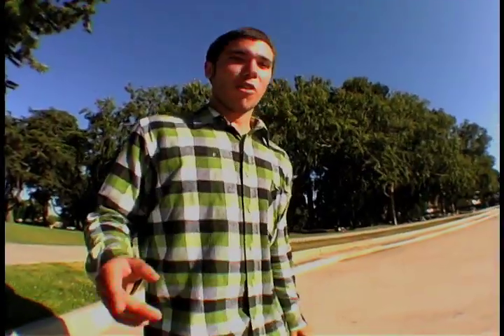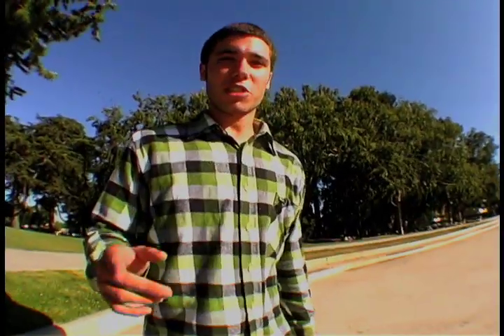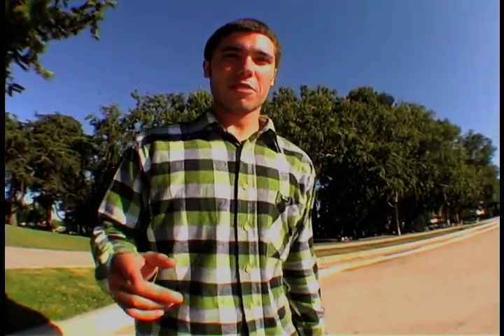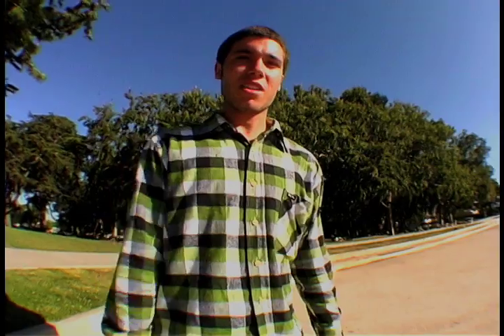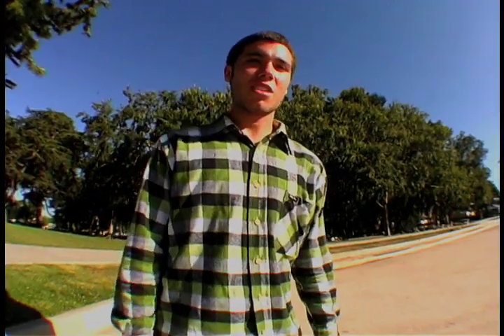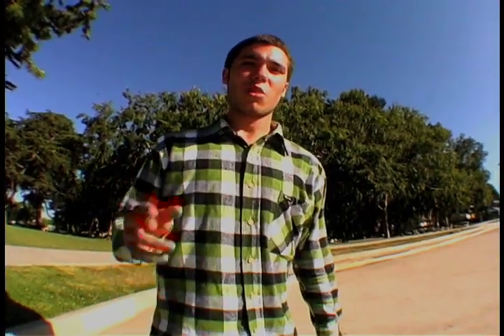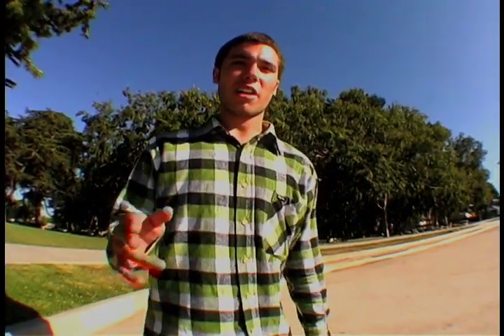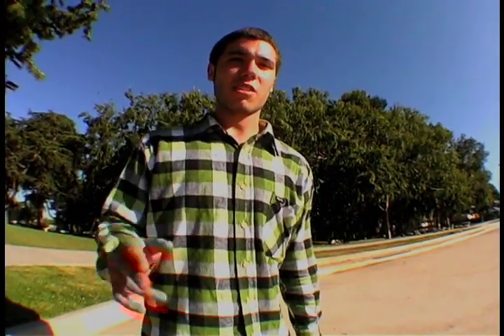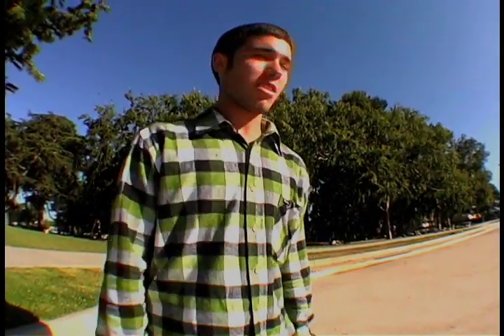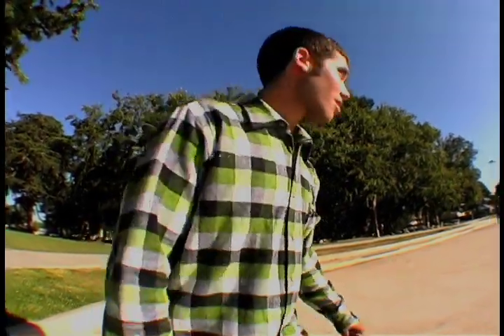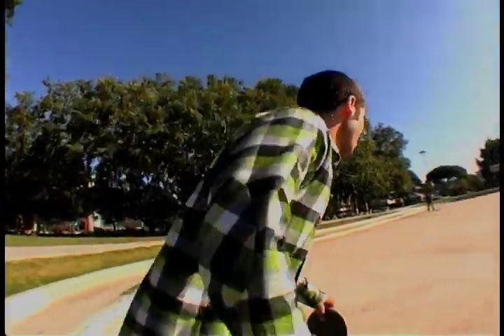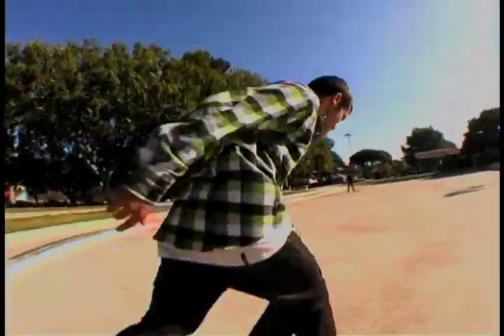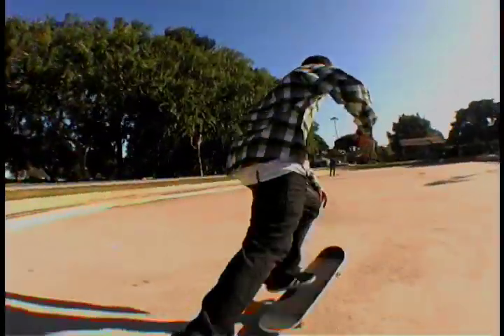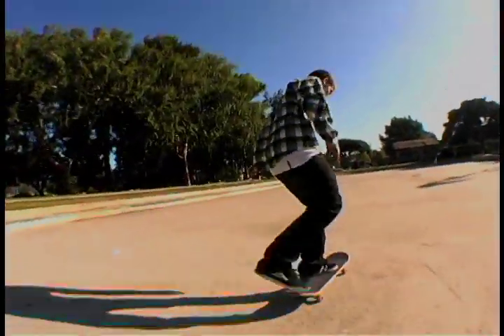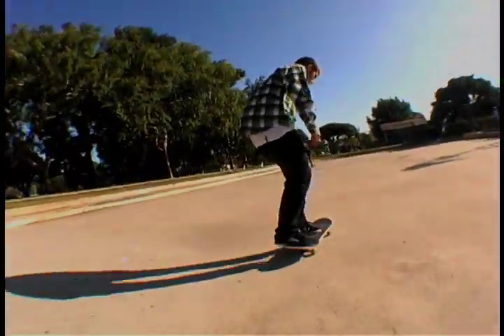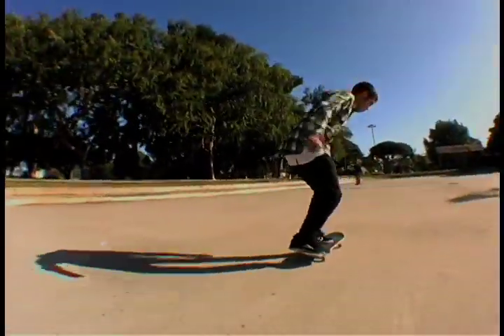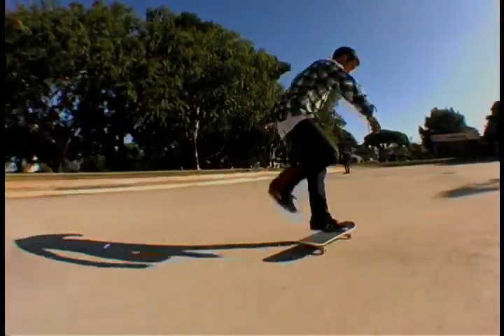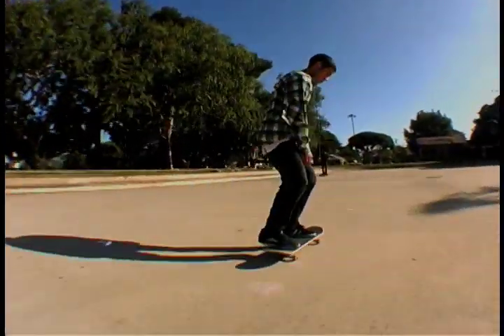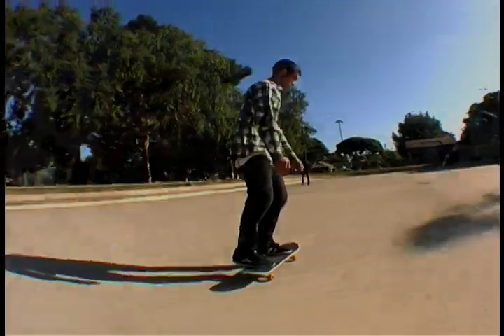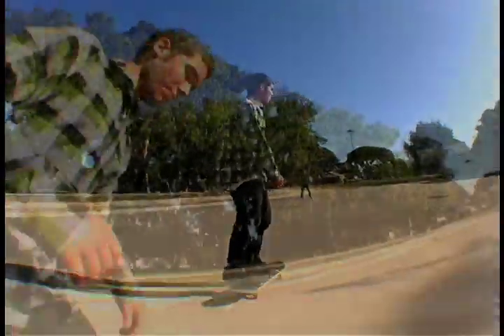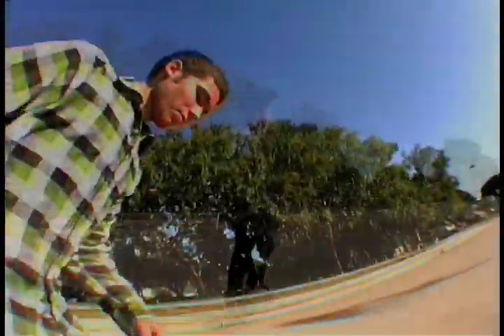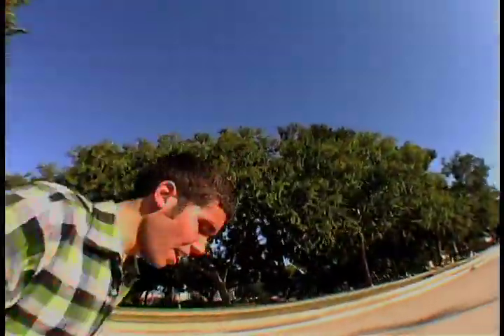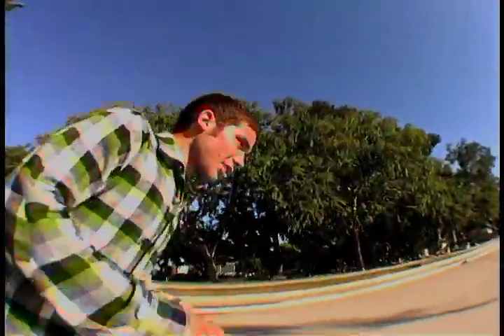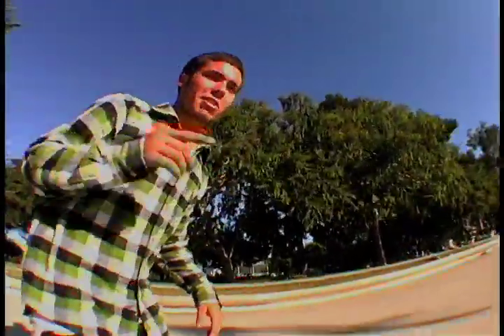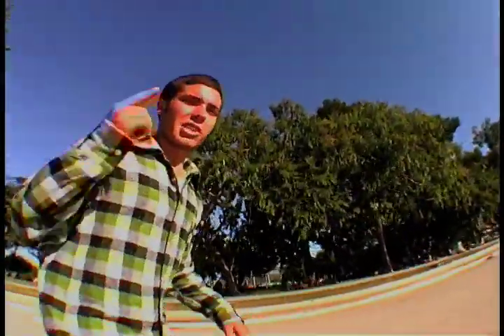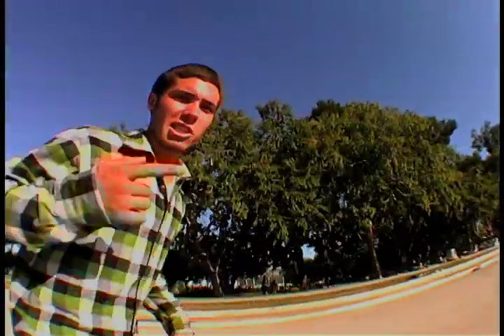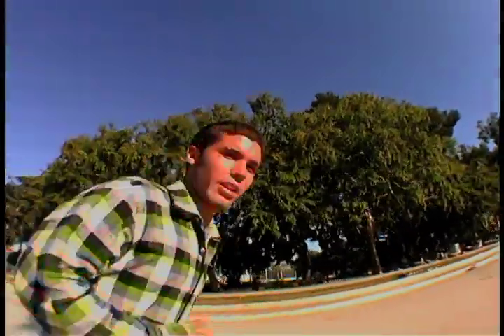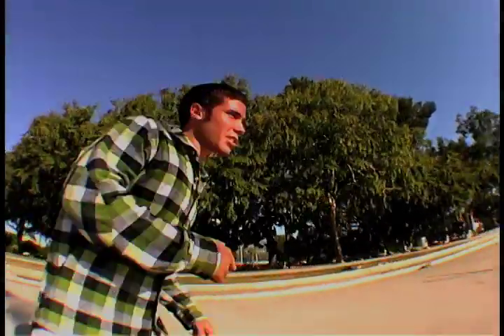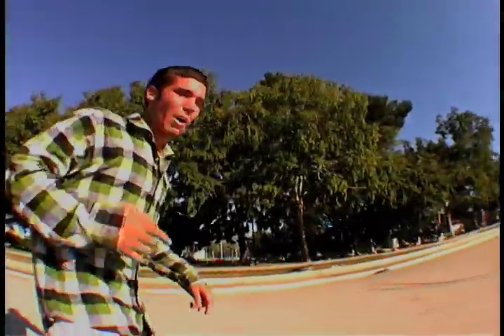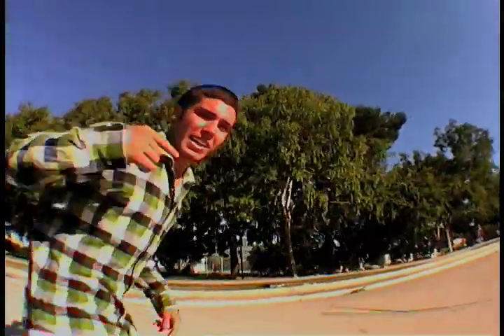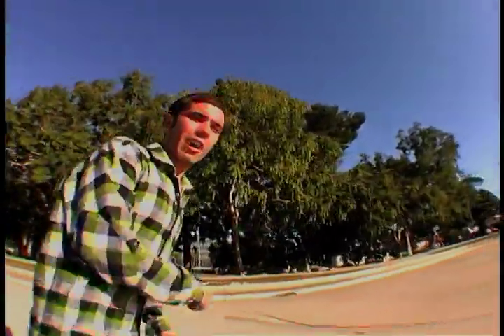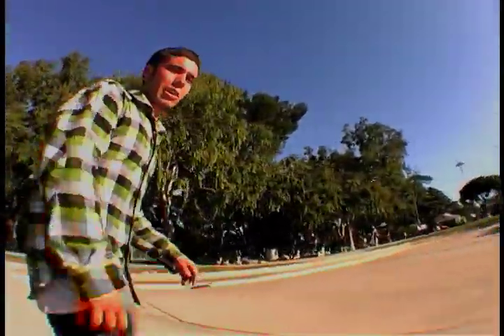Before you learn to tray flip, you want to learn how to shove it. So once you get your shove-its and your kick-flips, you might want to get your varial flips.